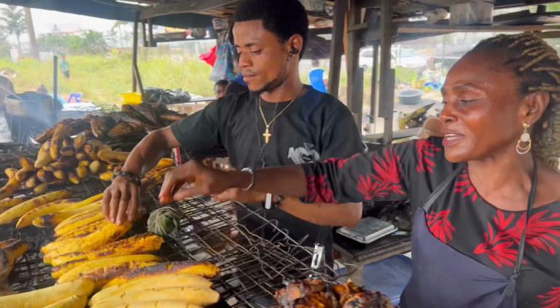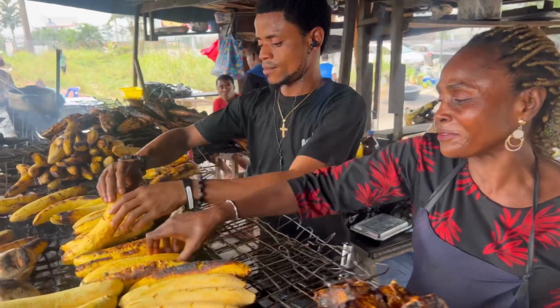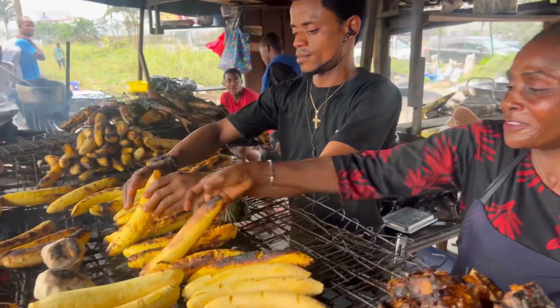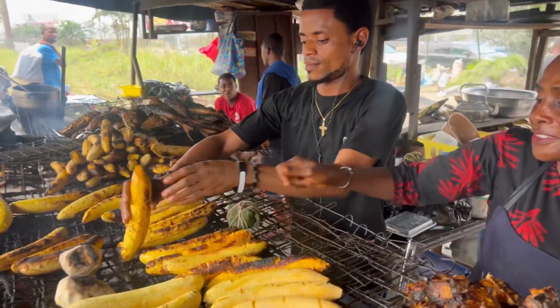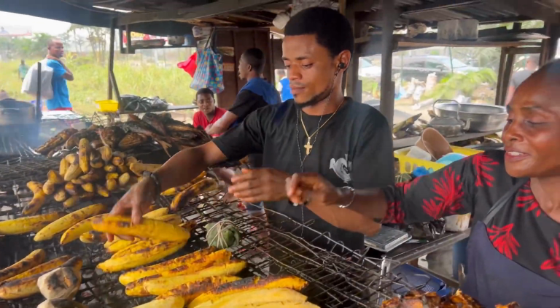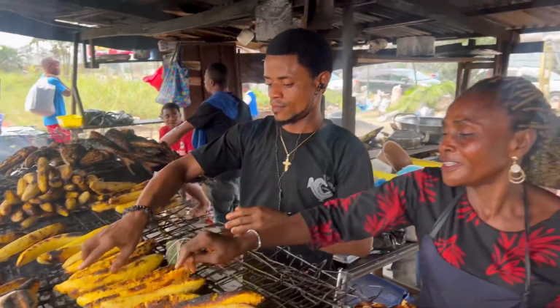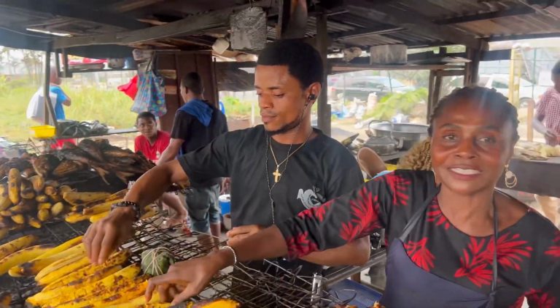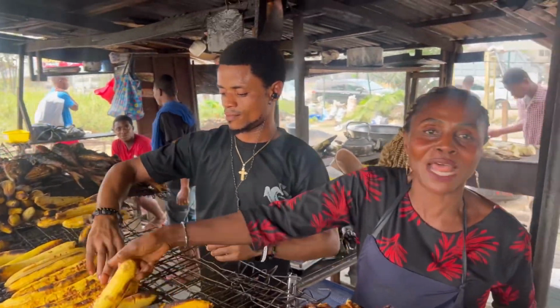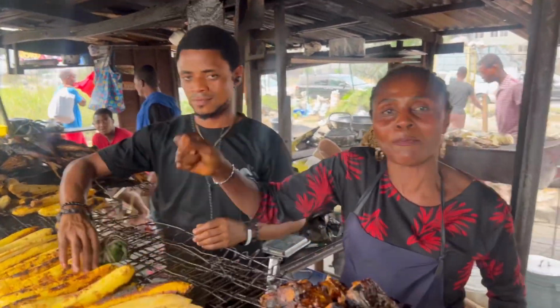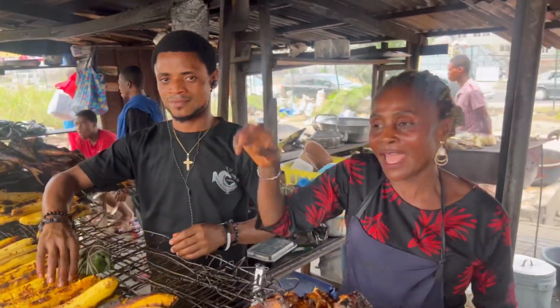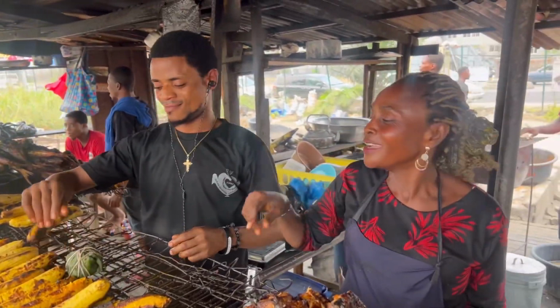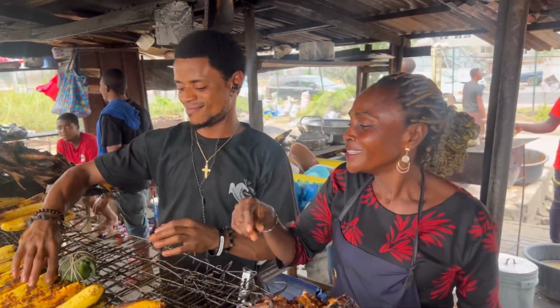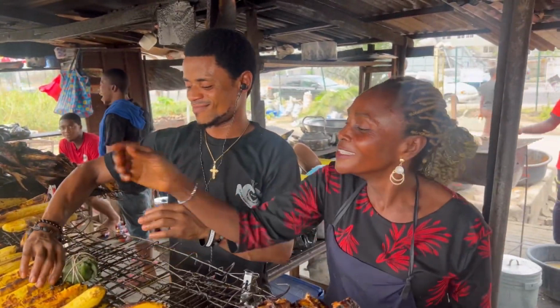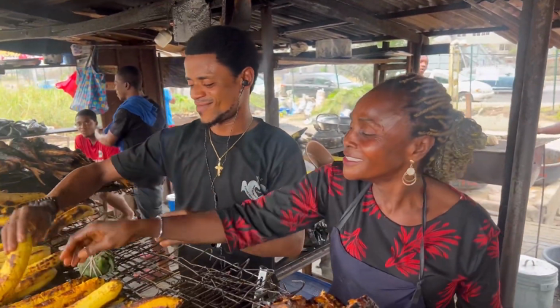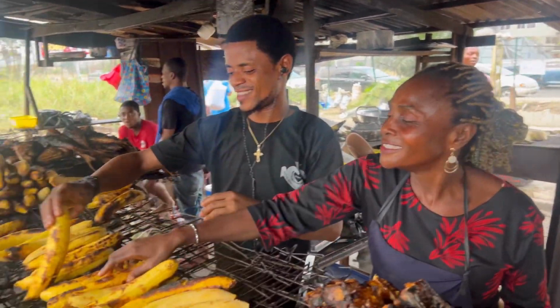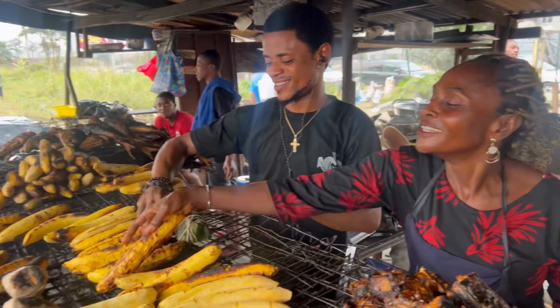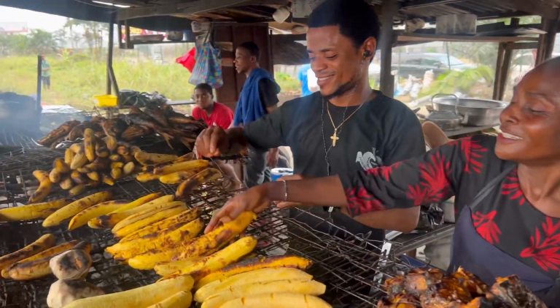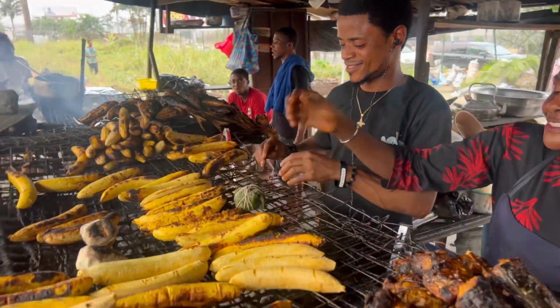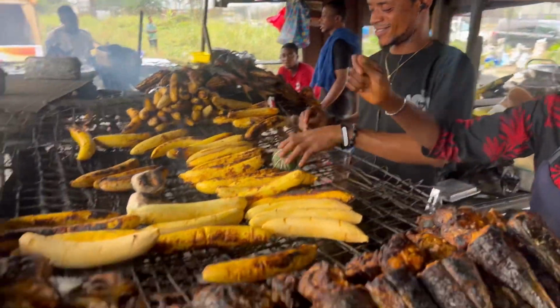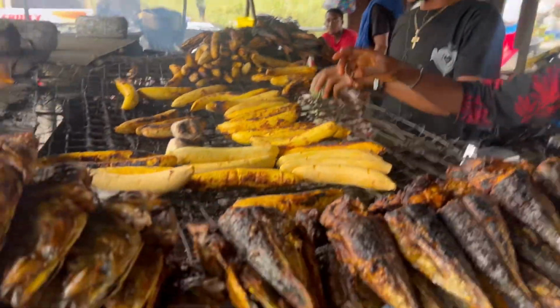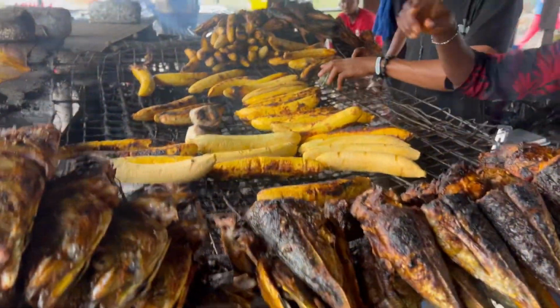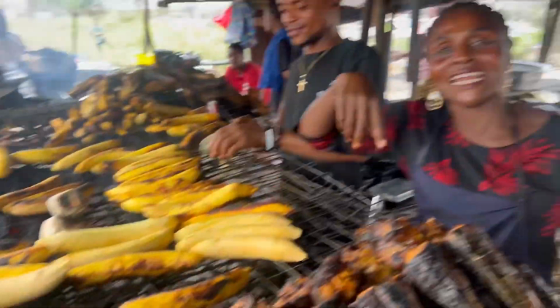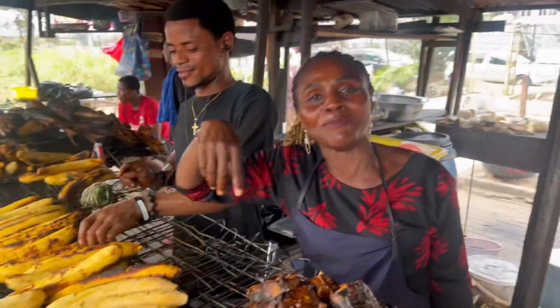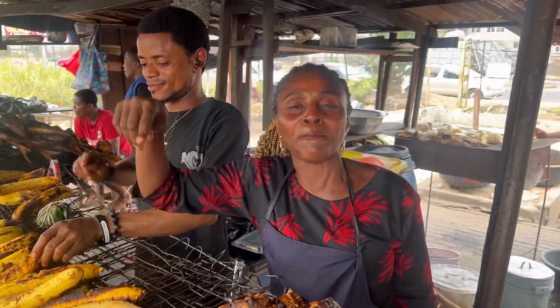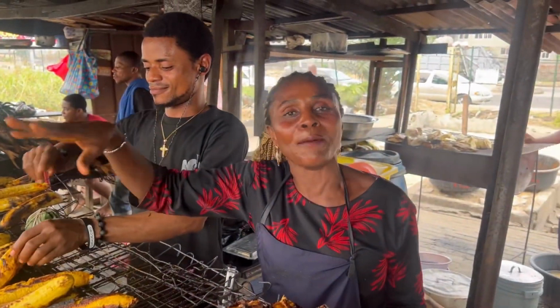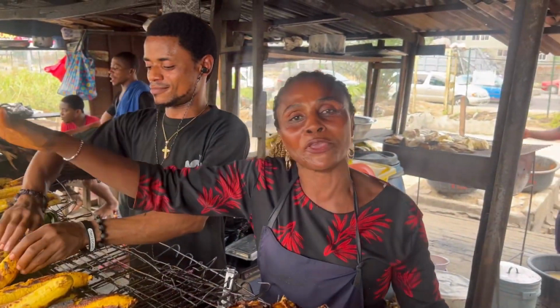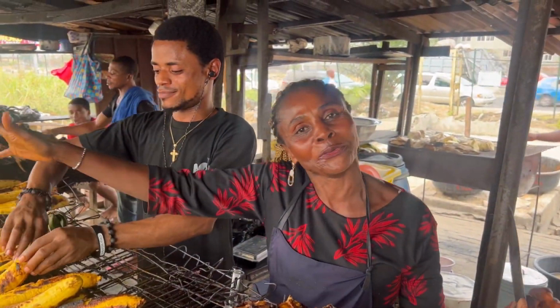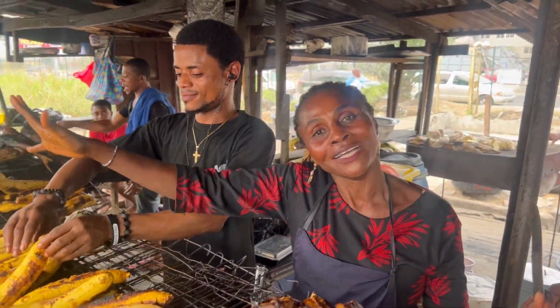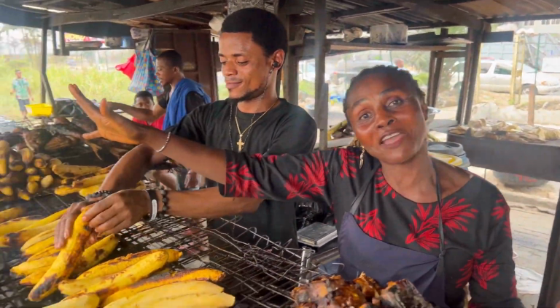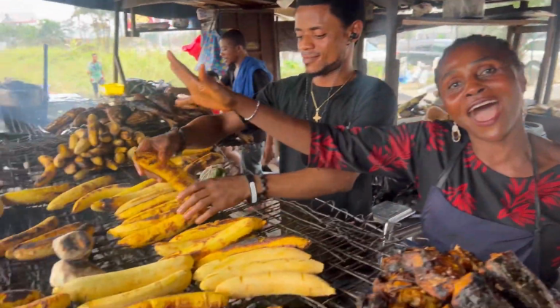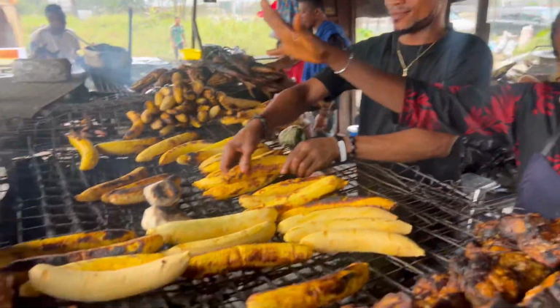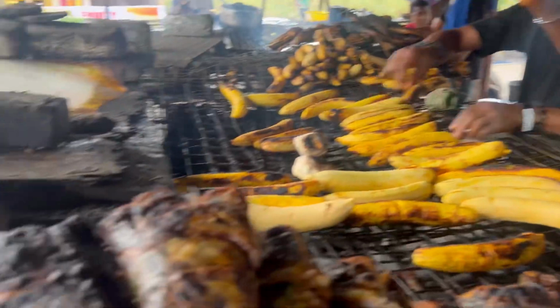This is the best bole joint in Port Harcourt and Likahia. And here she is — standing is Blessed Bole and Barbecue. This is Blessed Bole and Barbecue.